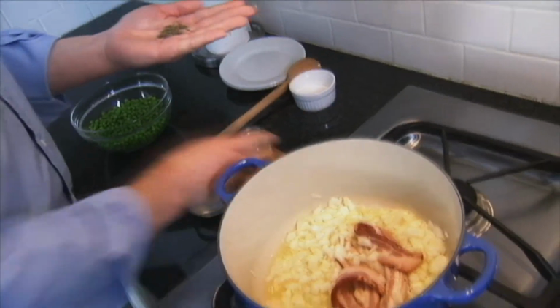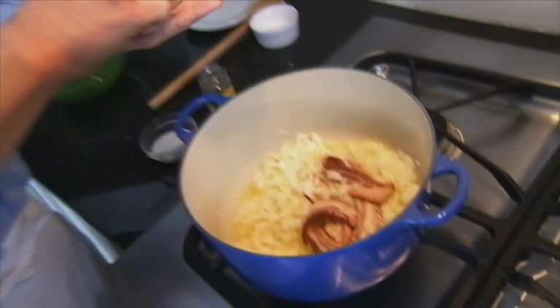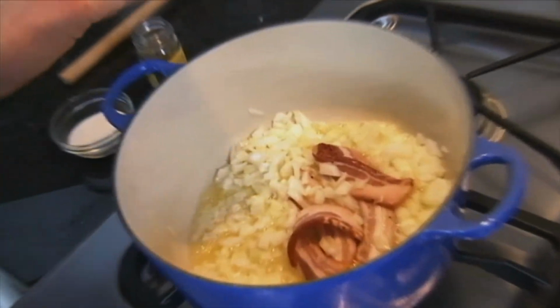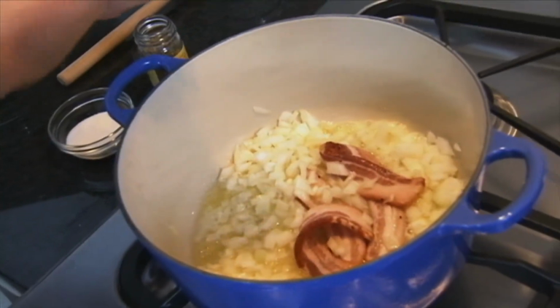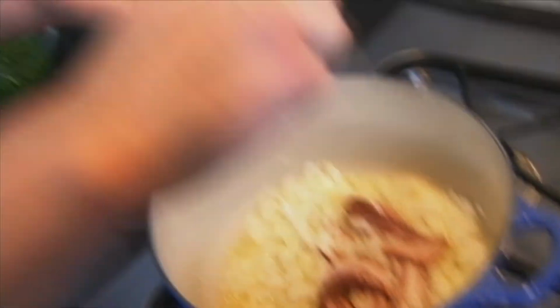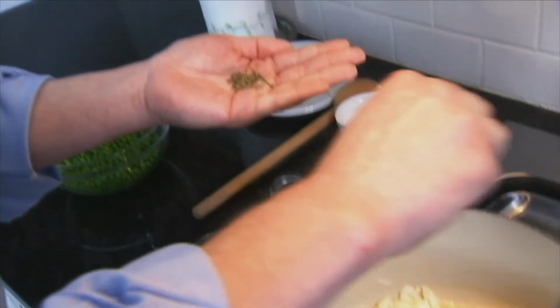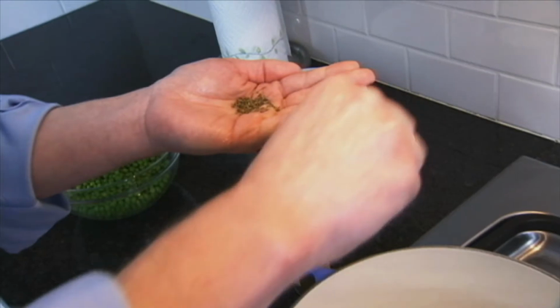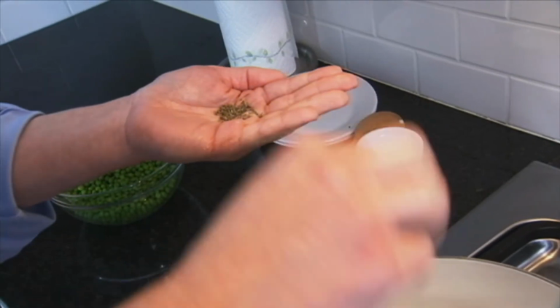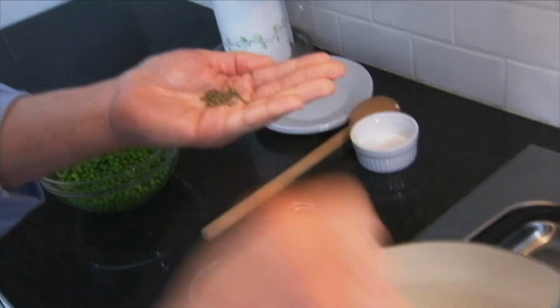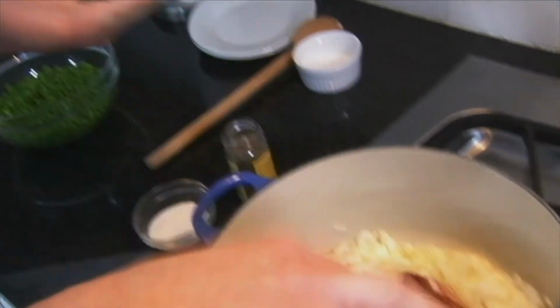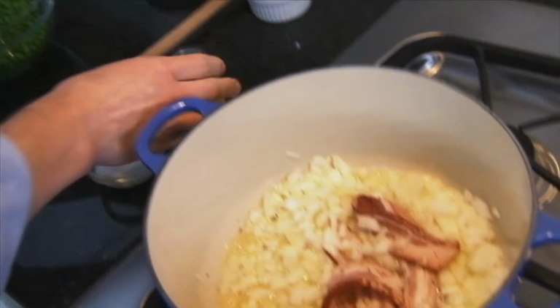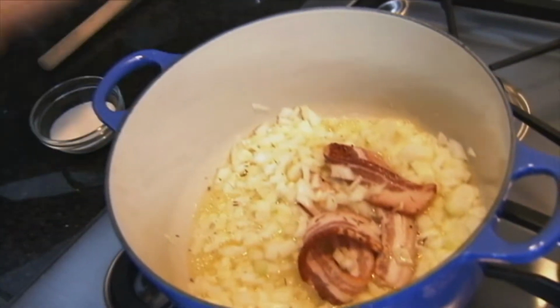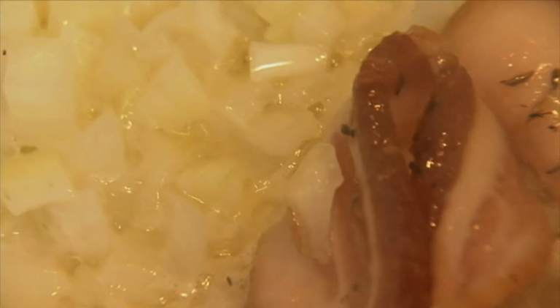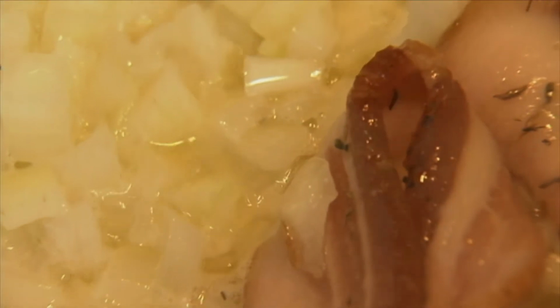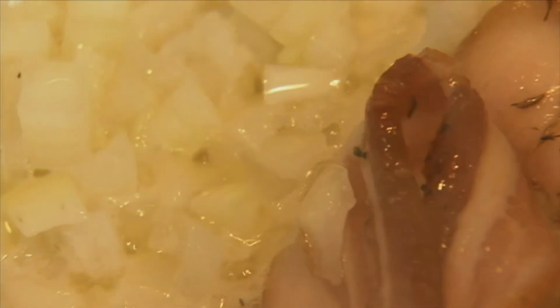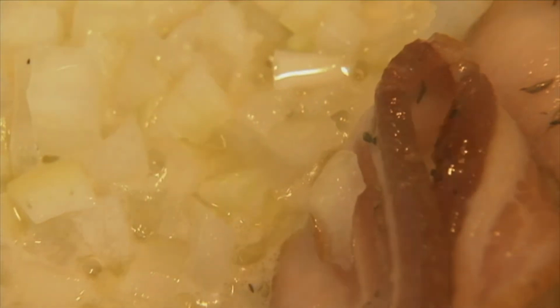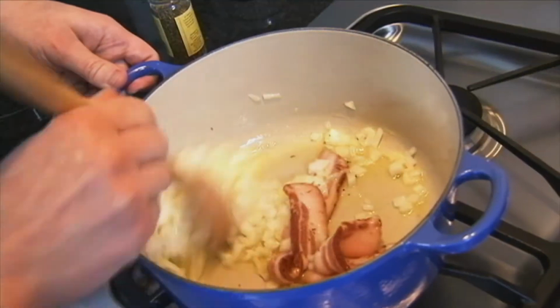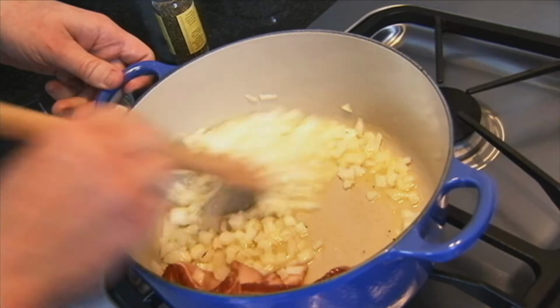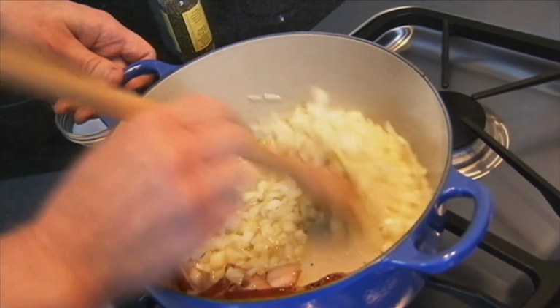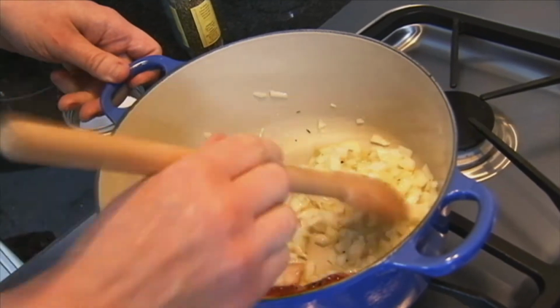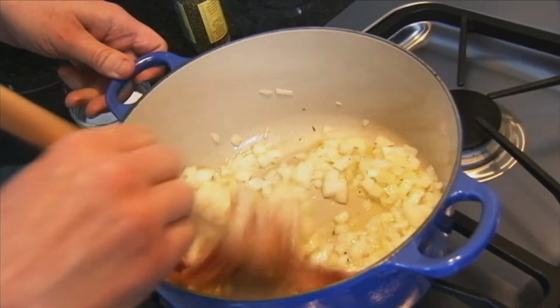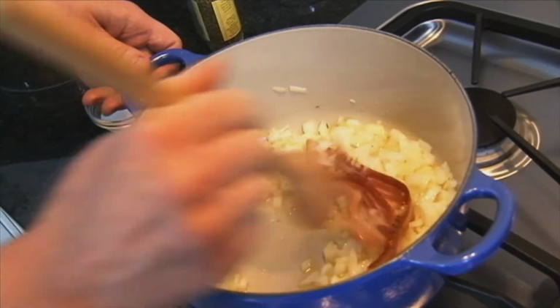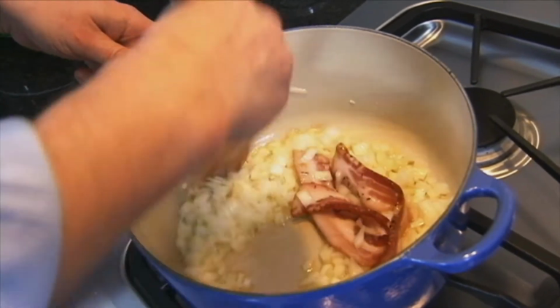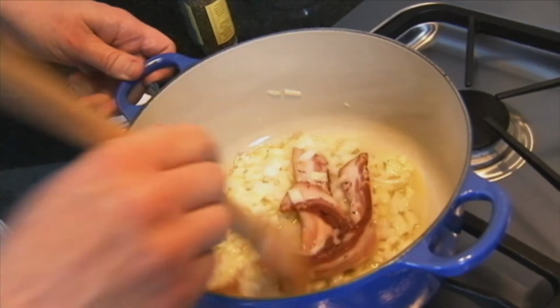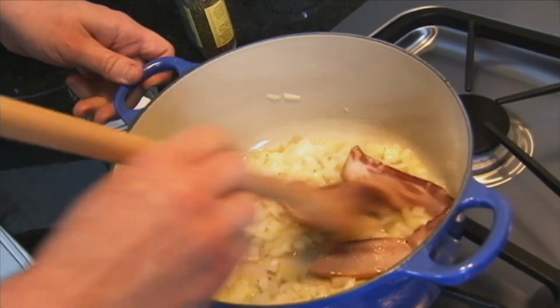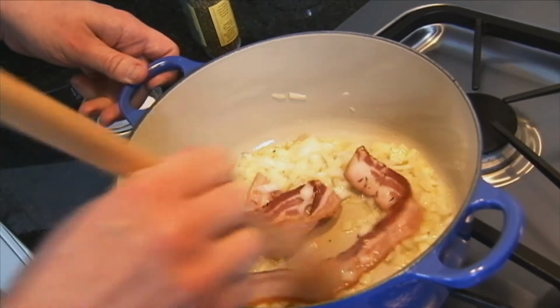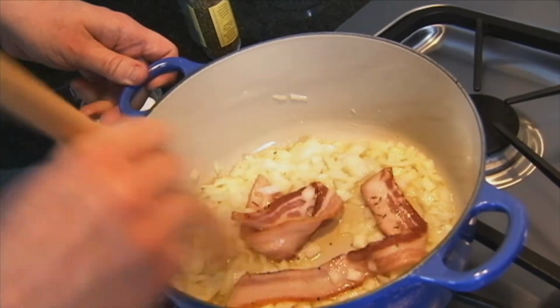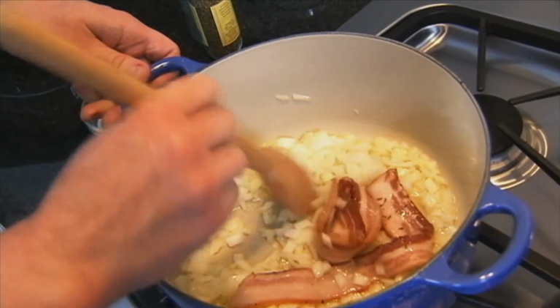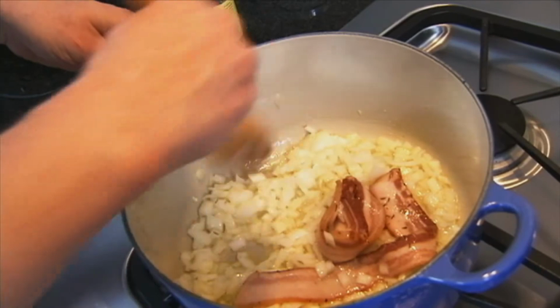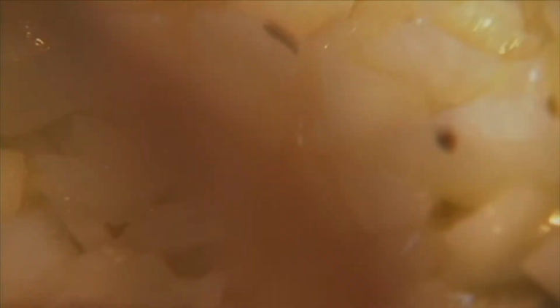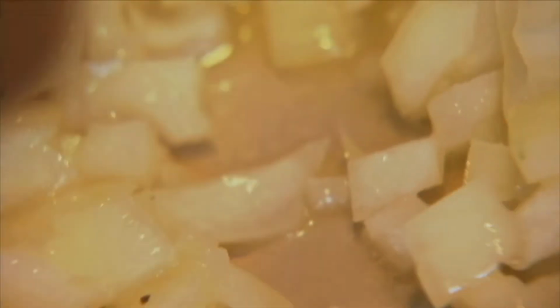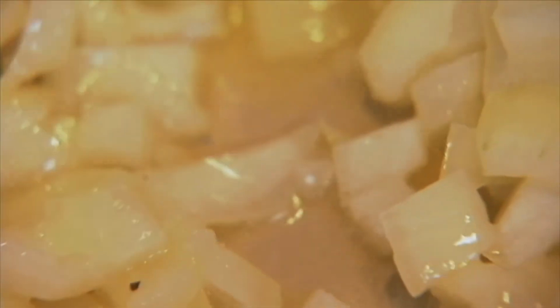And just a tiny pinch of dried thyme. I like the flavor of dried thyme in soup better than fresh thyme, but just a very, very small amount. And we're going to cook these really slowly, just until the onions are tender and start to become translucent, taking care not to brown them at all.